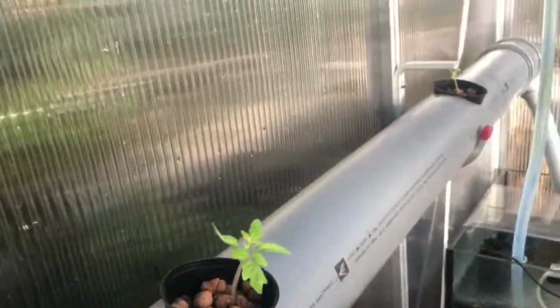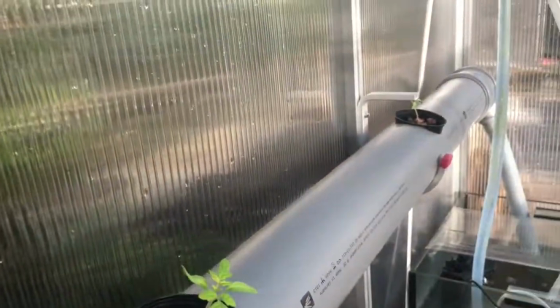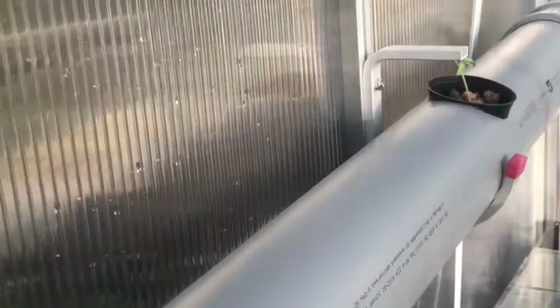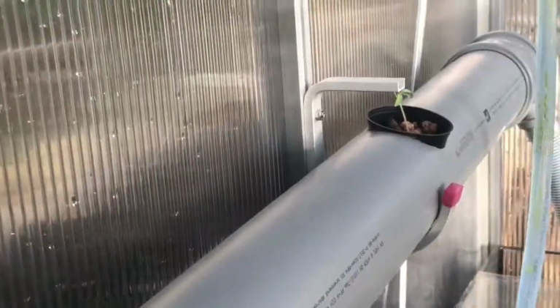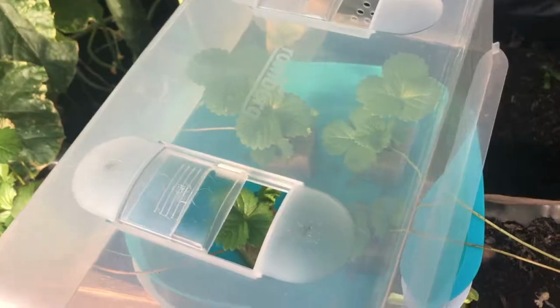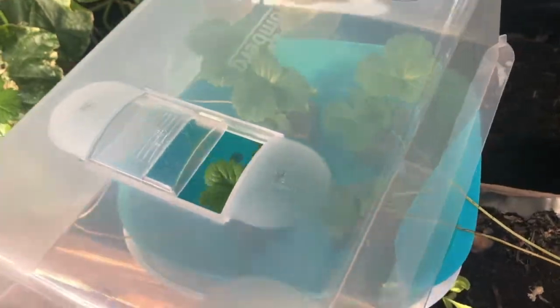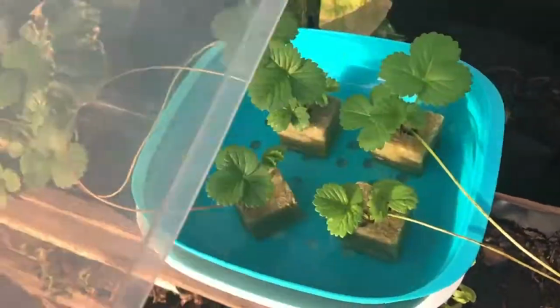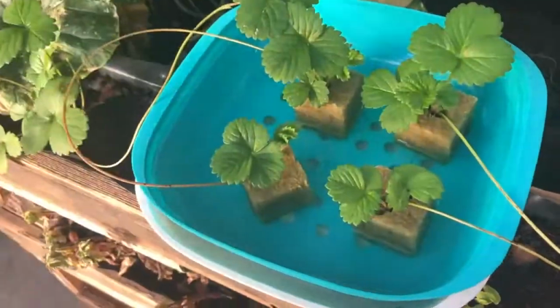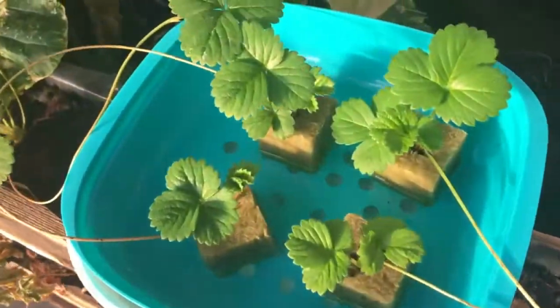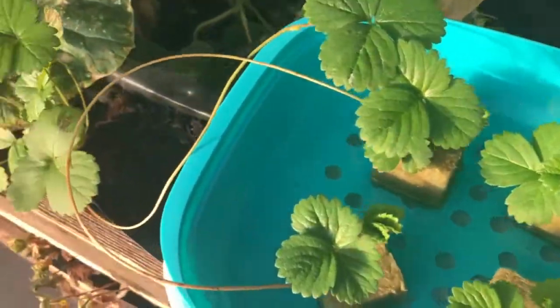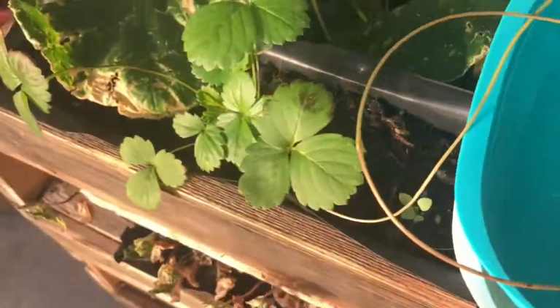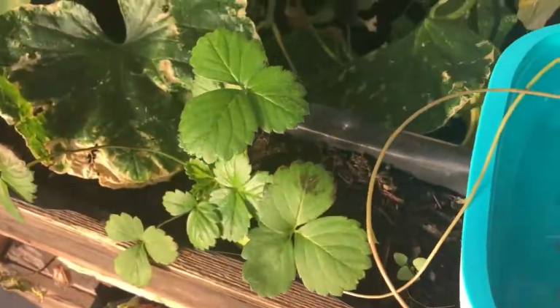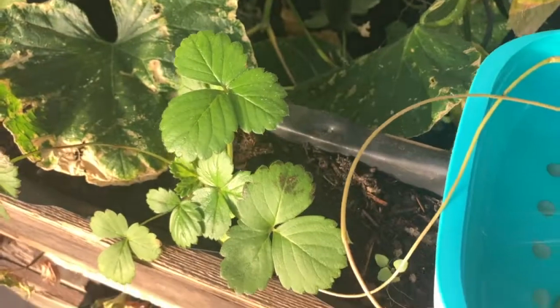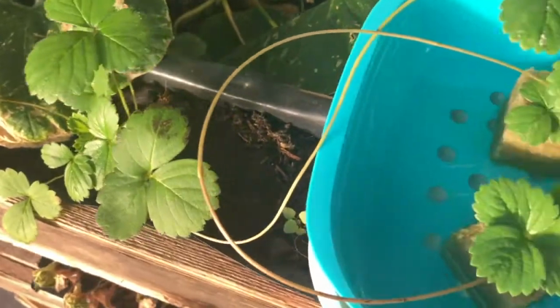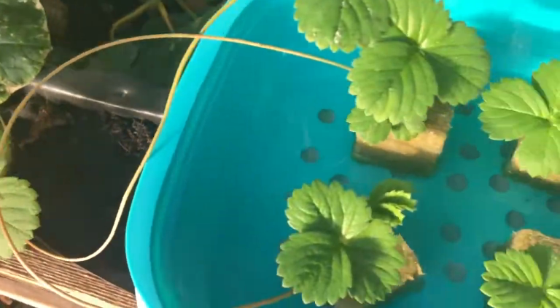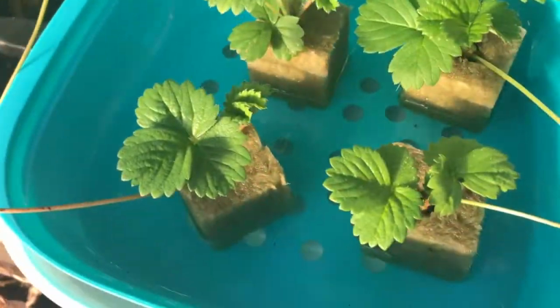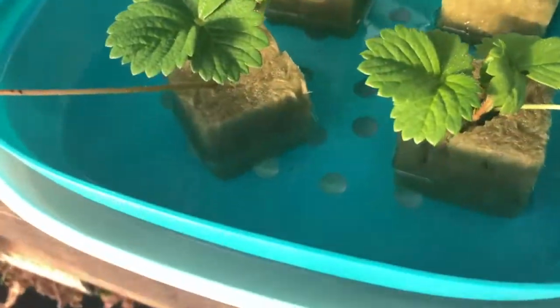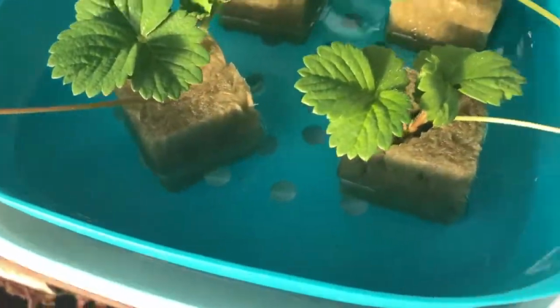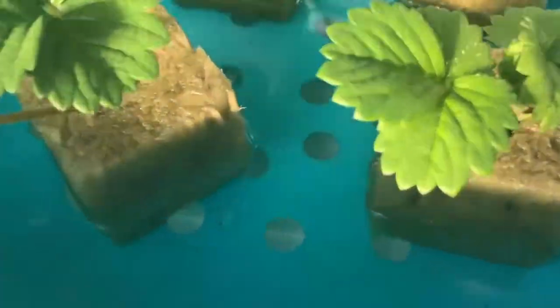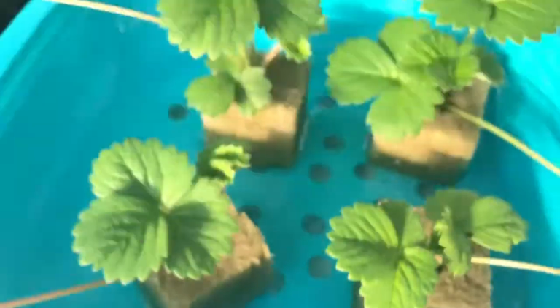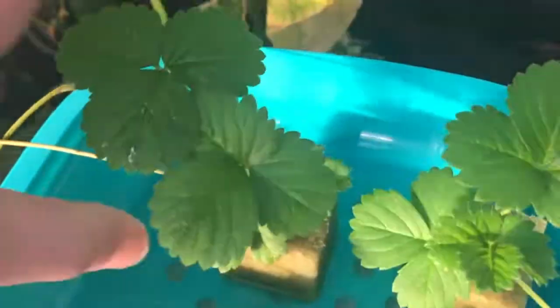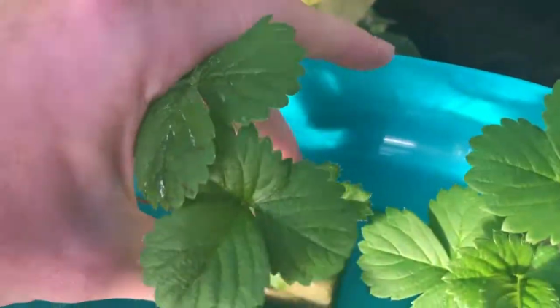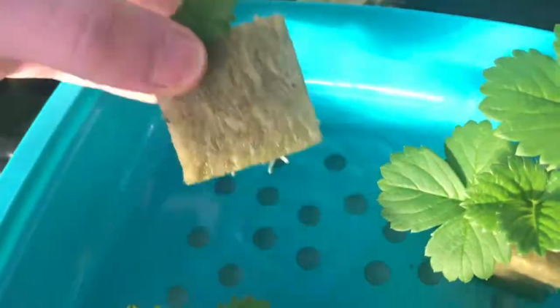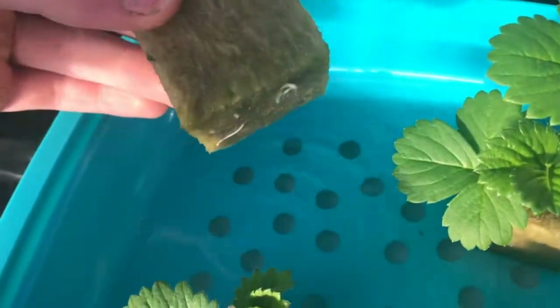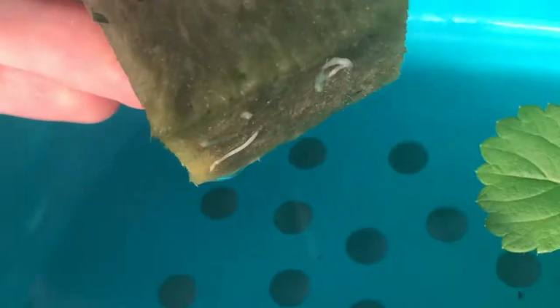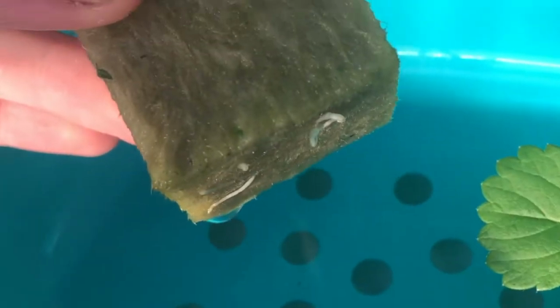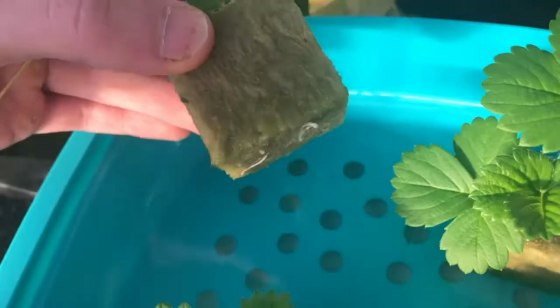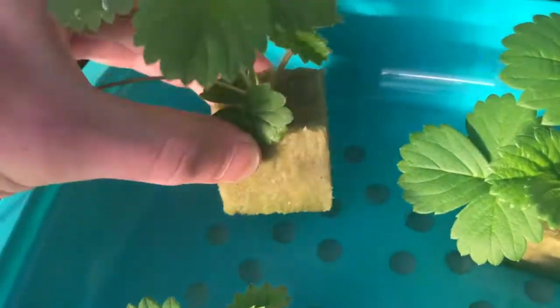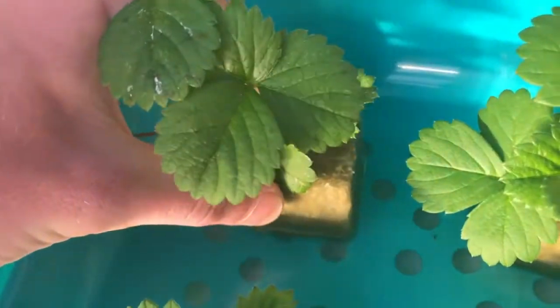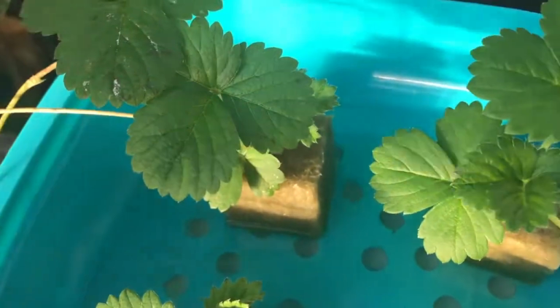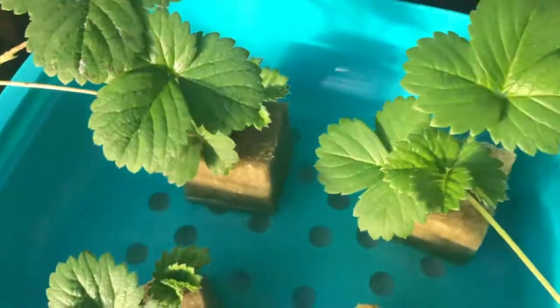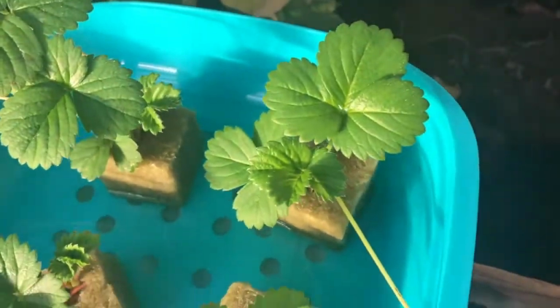And for my new strawberry hydroponic system, I will only be starting 6 plants for now, as my already existing strawberry plants have grown runners, which I will use to start the plants for my hydroponic strawberry grow.